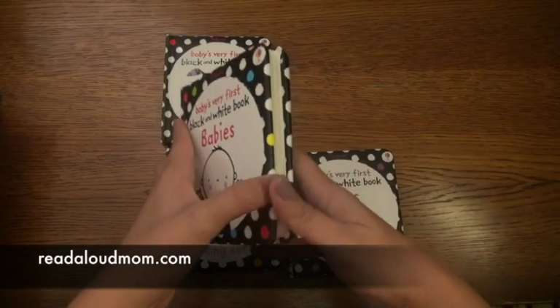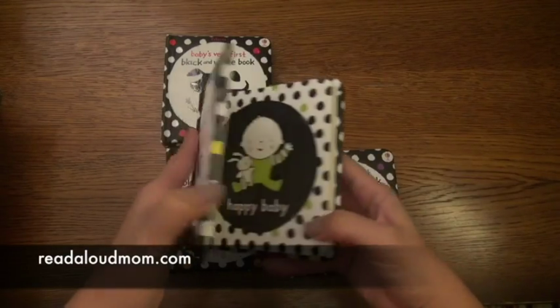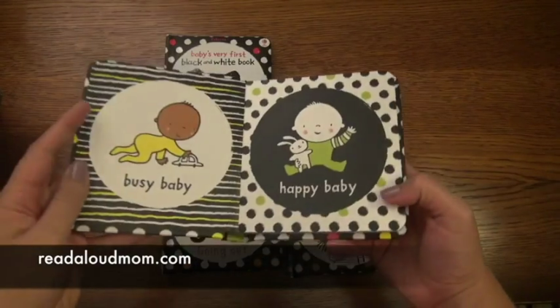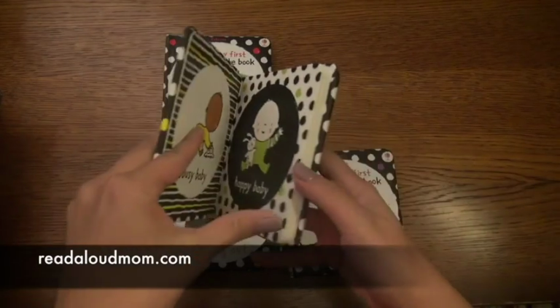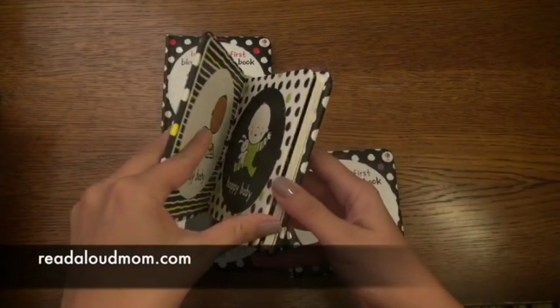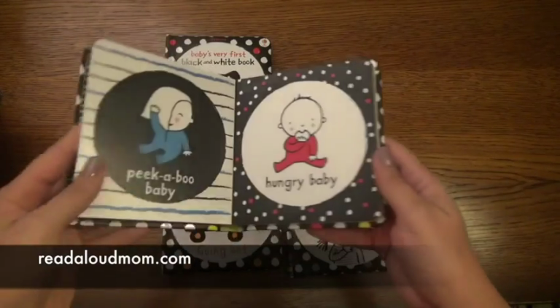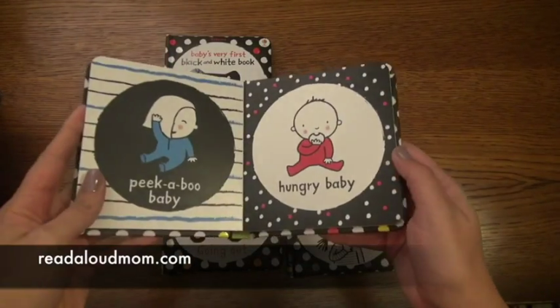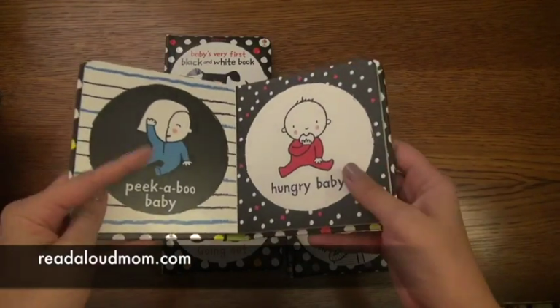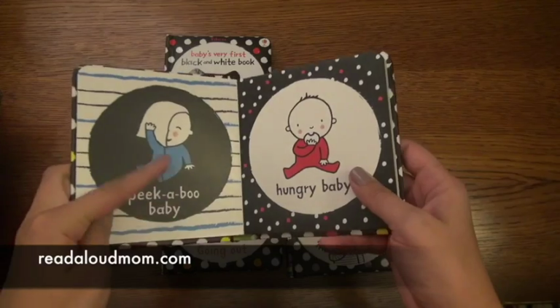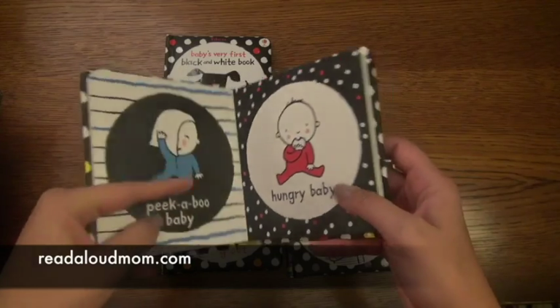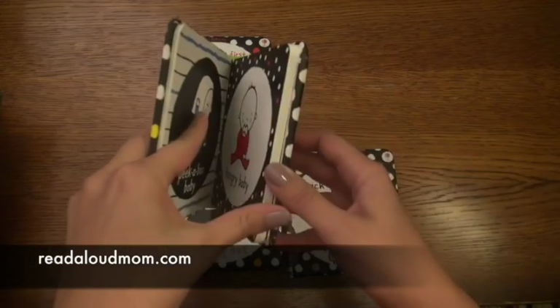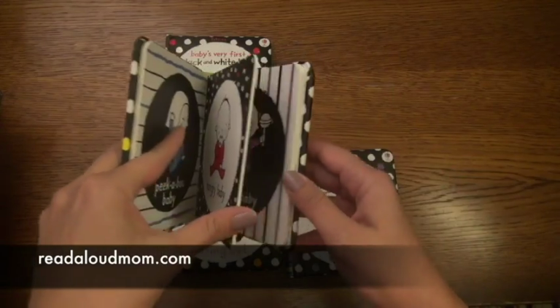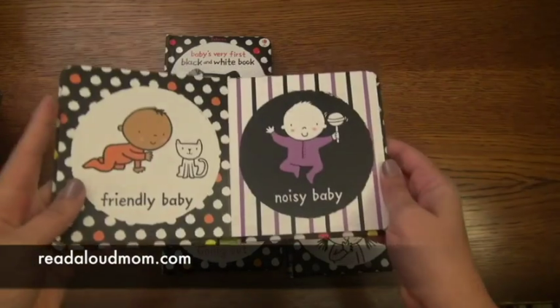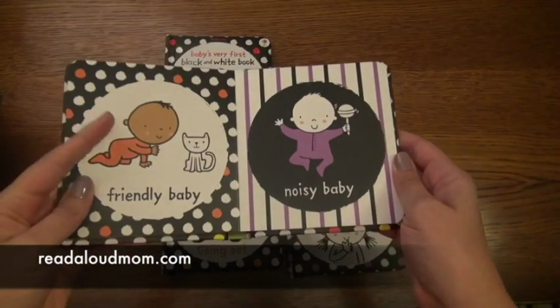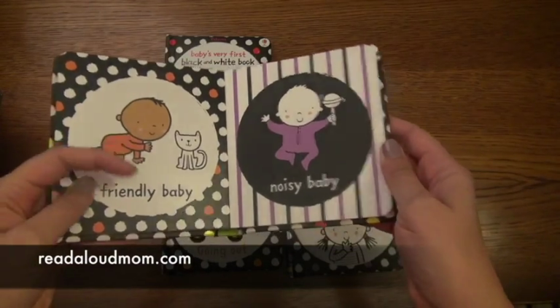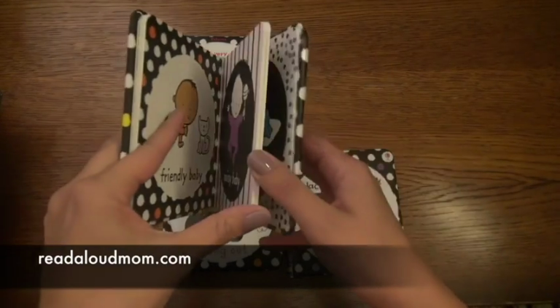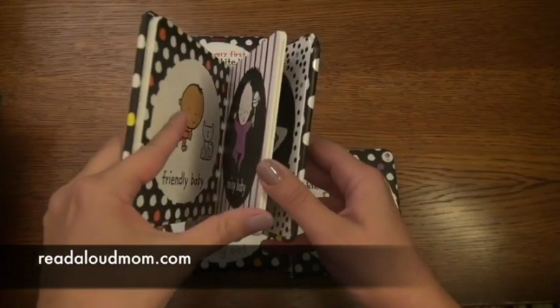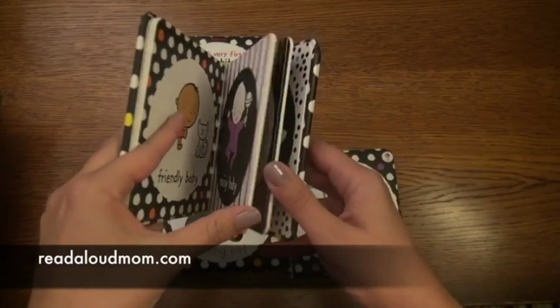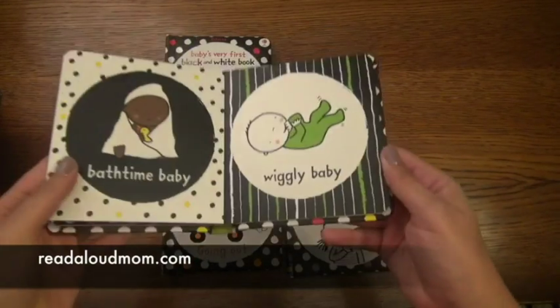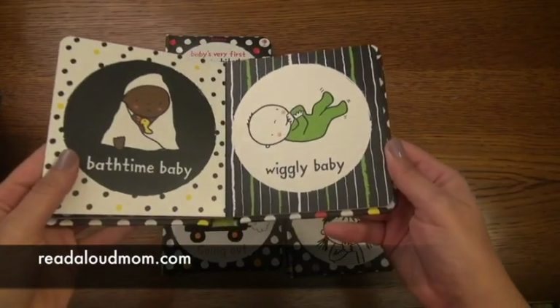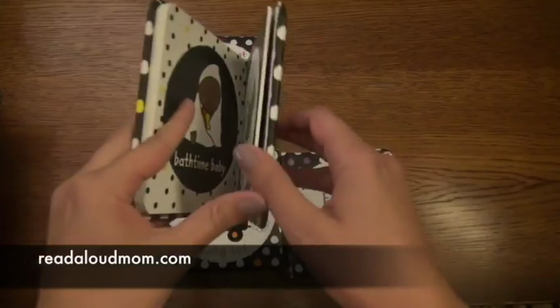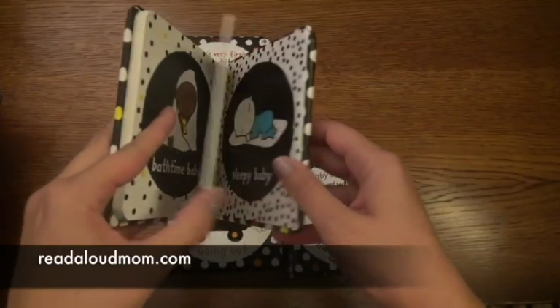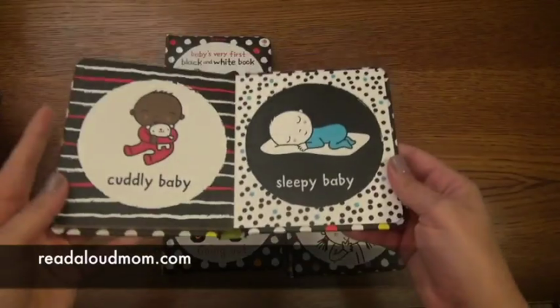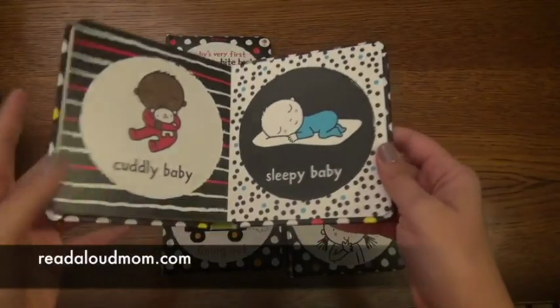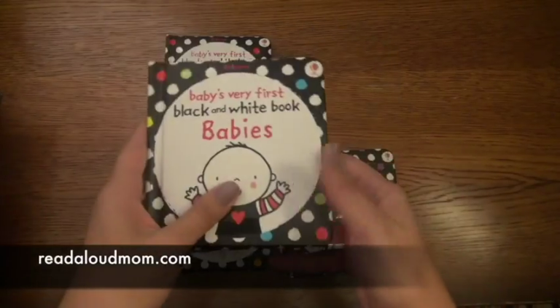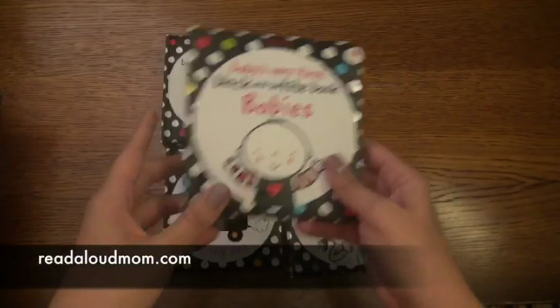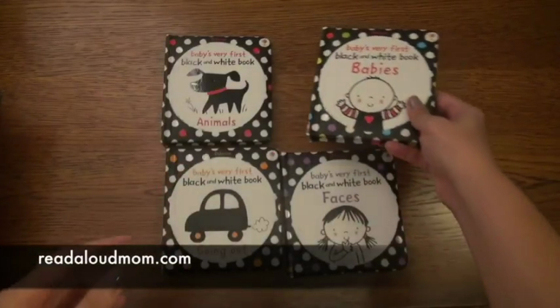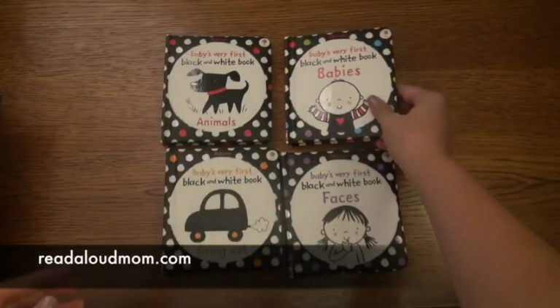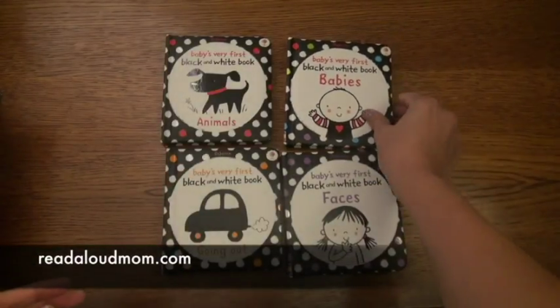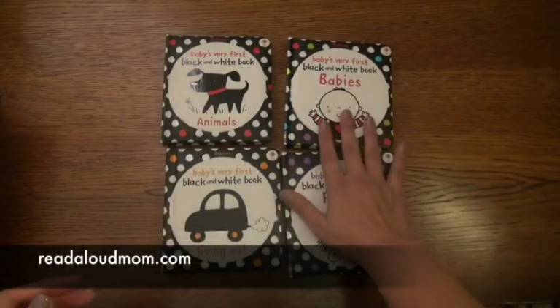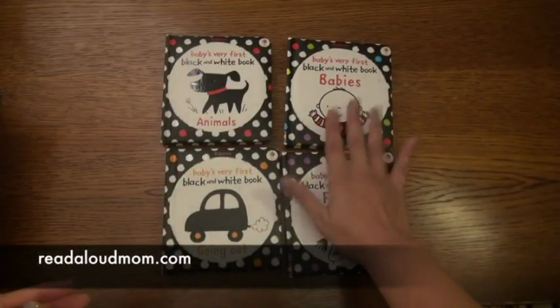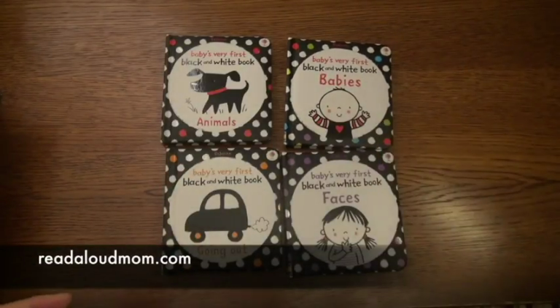Not only can they look at the image, but they can see the design with the pop of color on the back that is behind the image. And then as they get older, you can use it to talk about the images, what's on the page as well. So this is our Baby's Very First Black and White books.